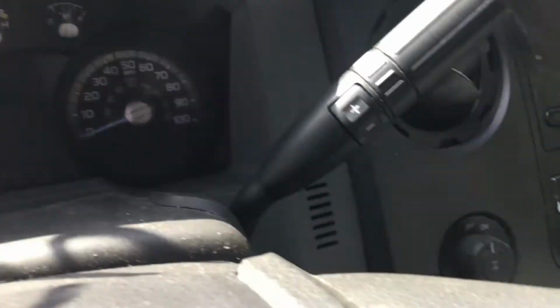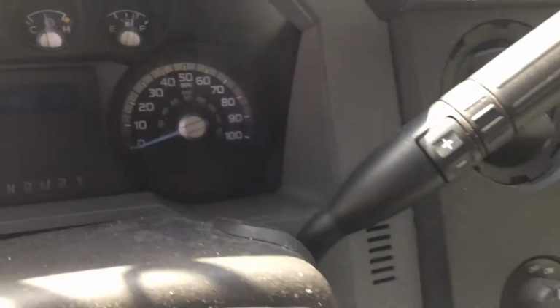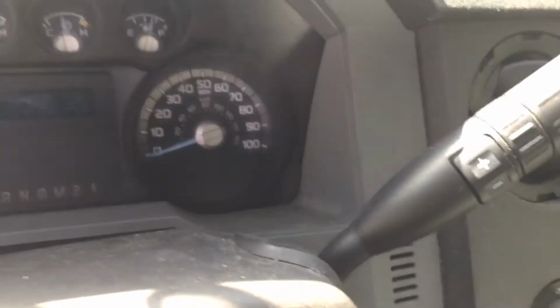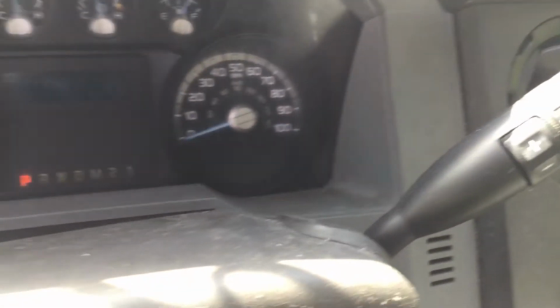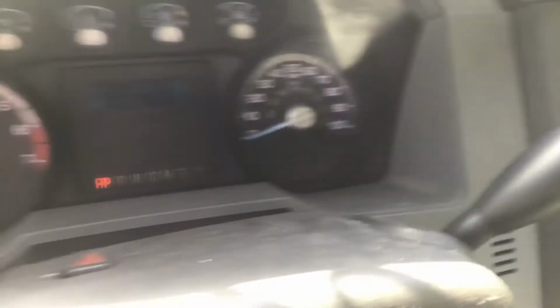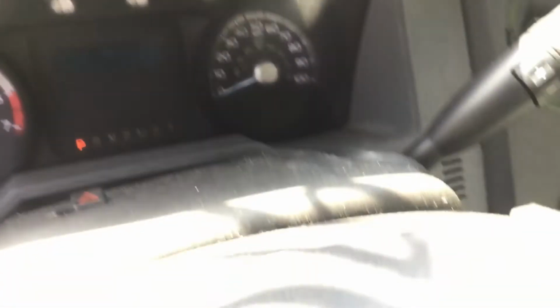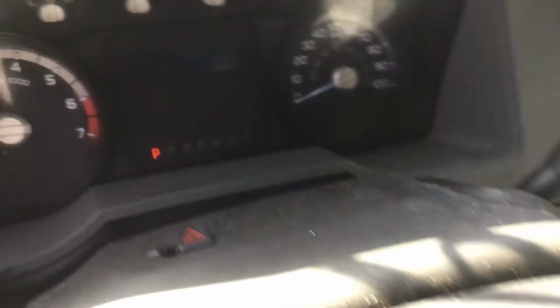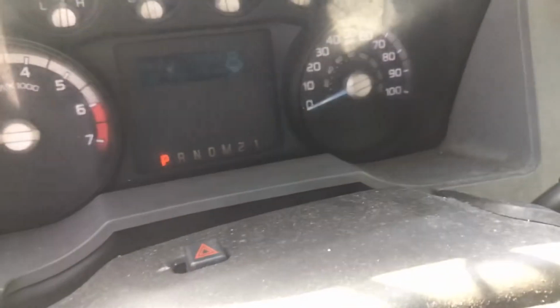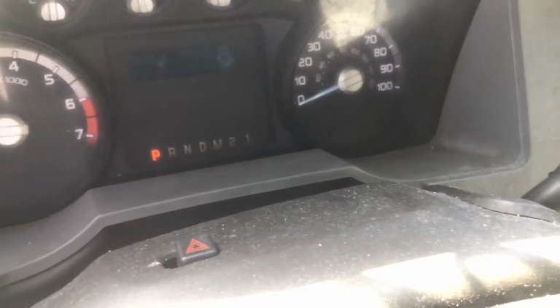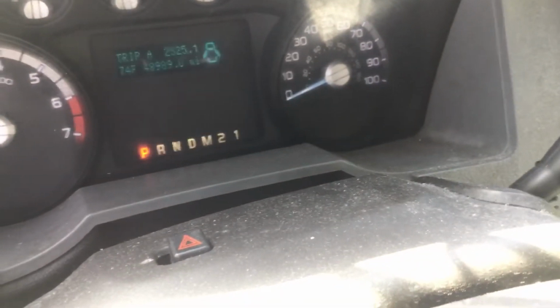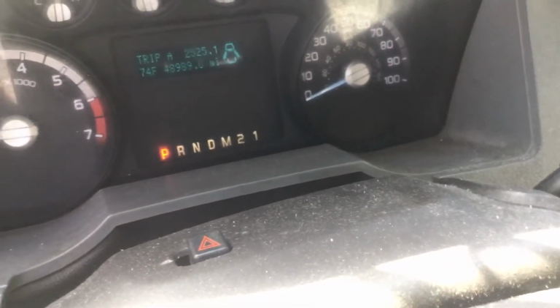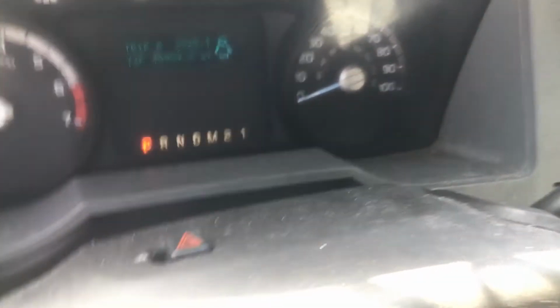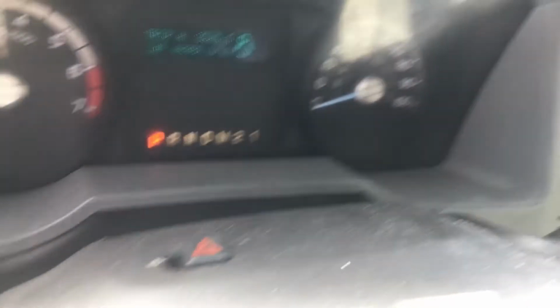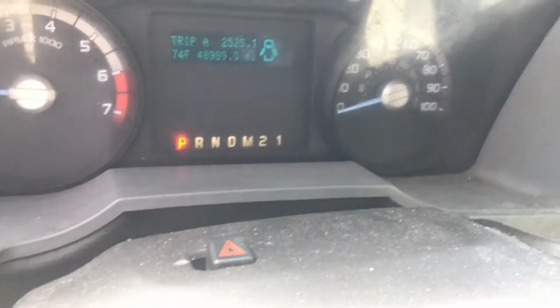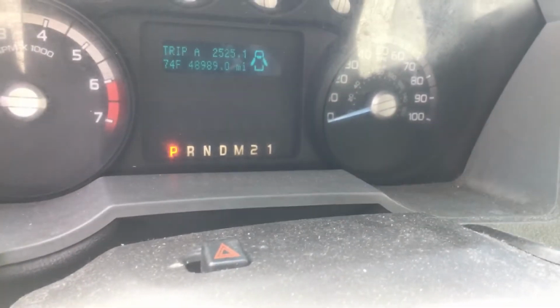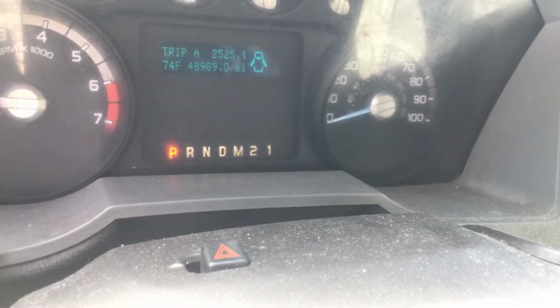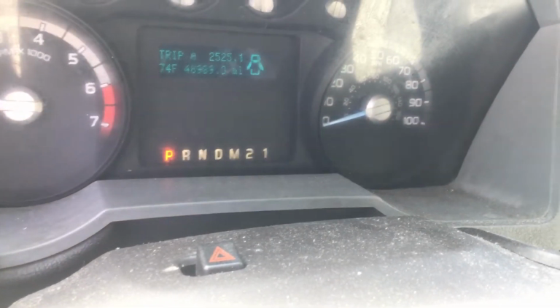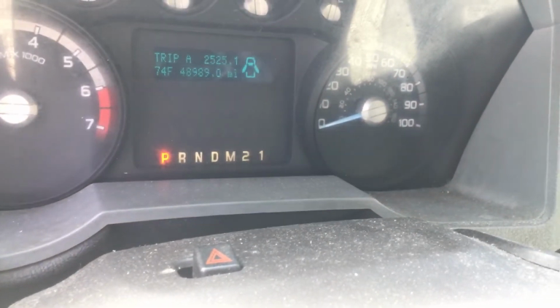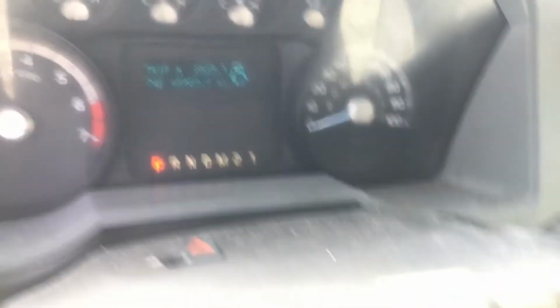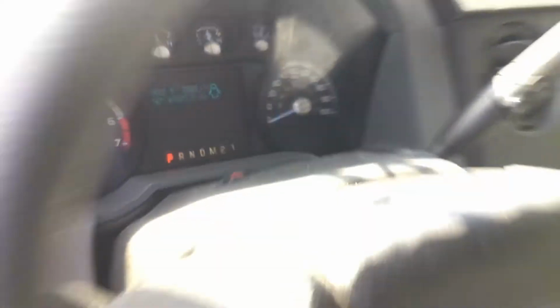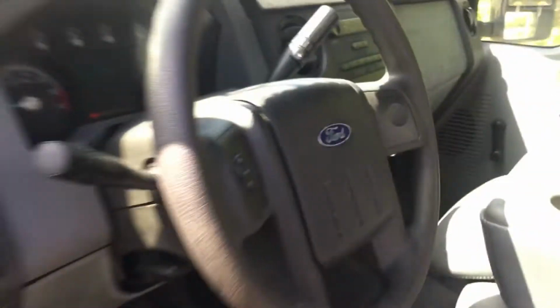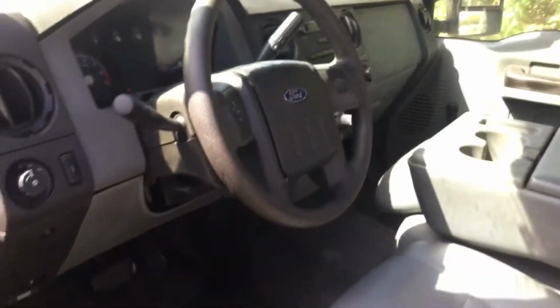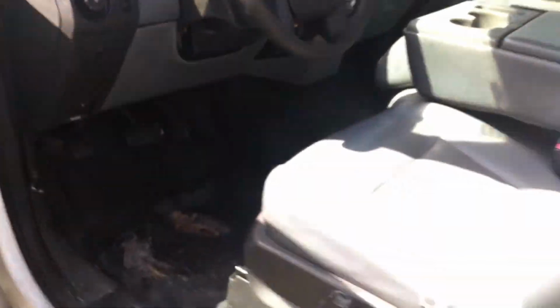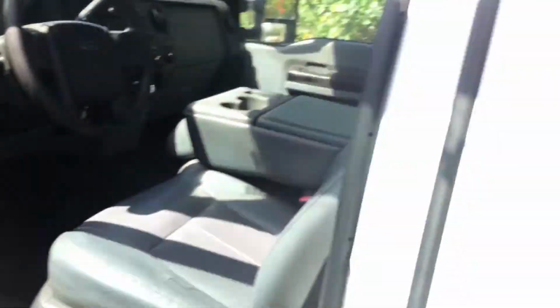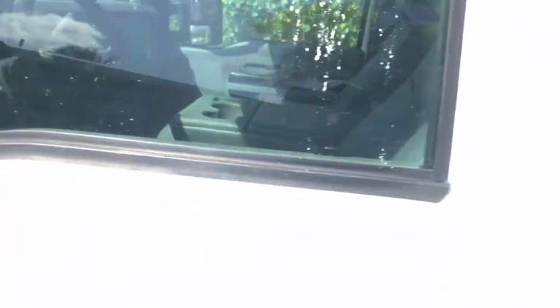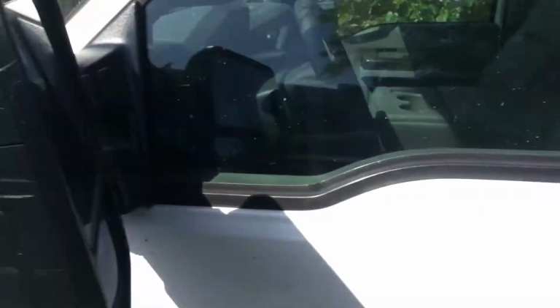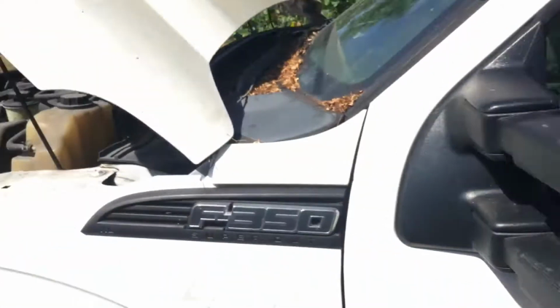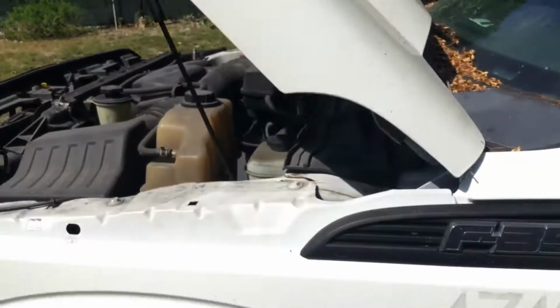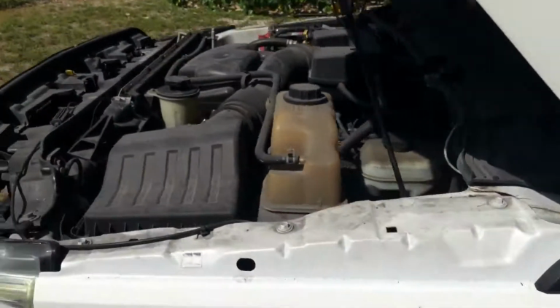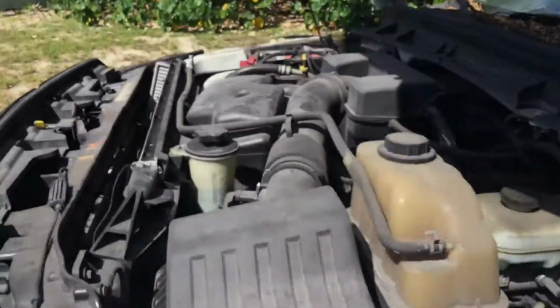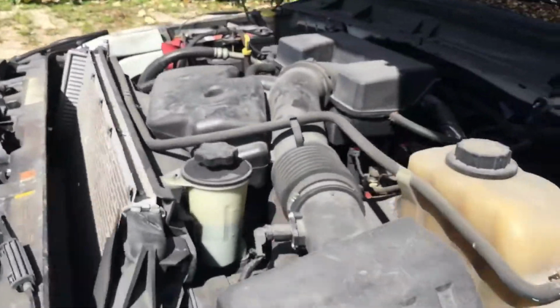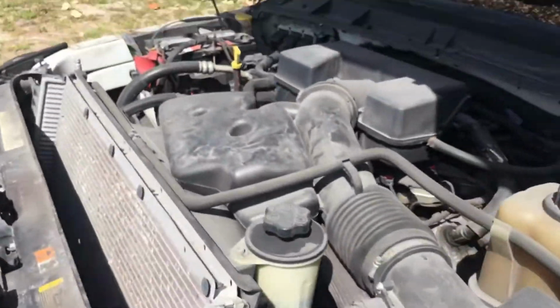Let me see if I can show you the miles. There are the miles — 48,900 miles. The 6.2 liter sounds good.